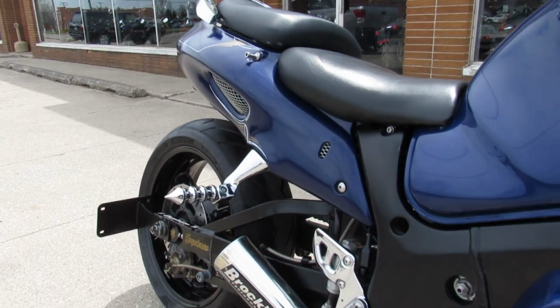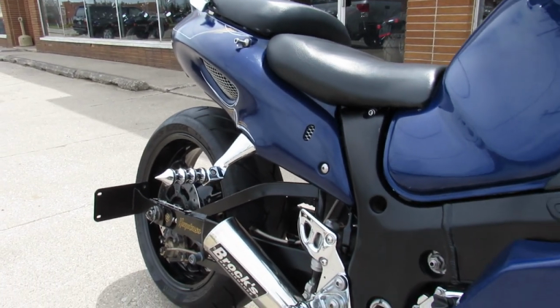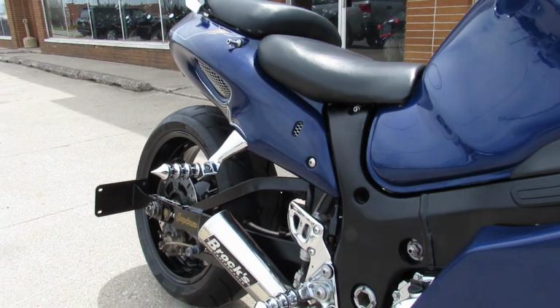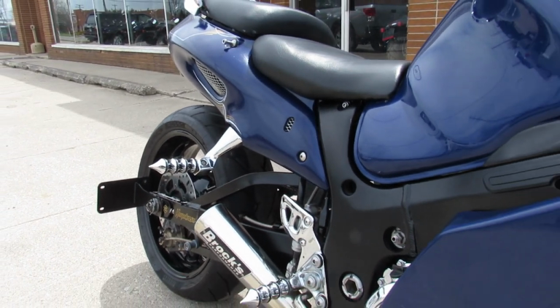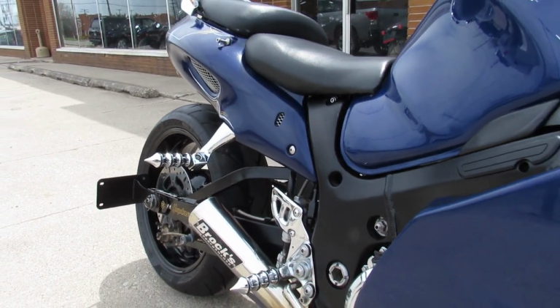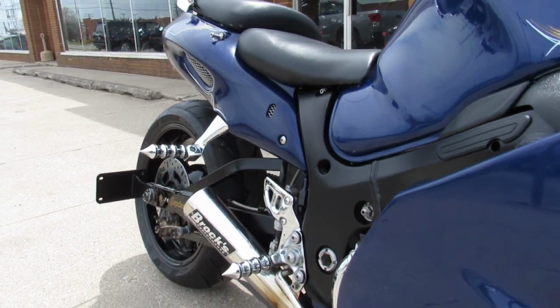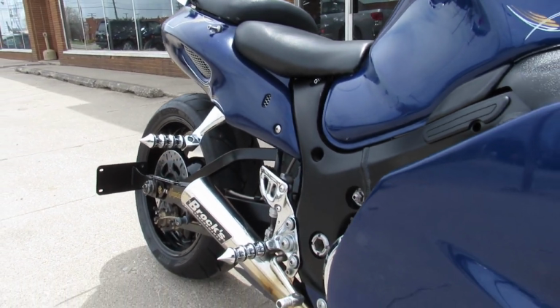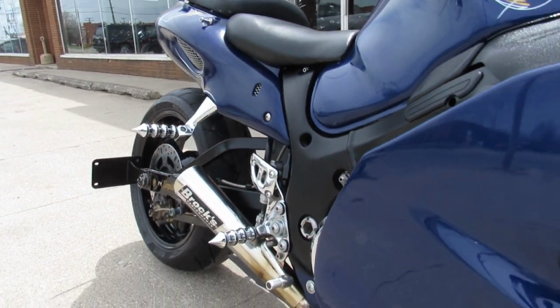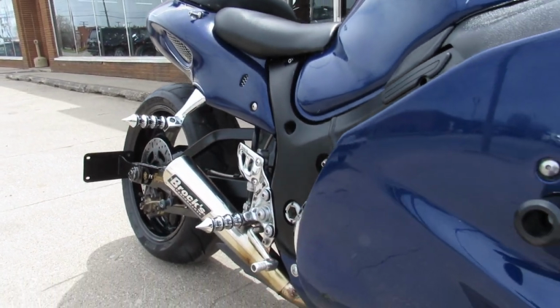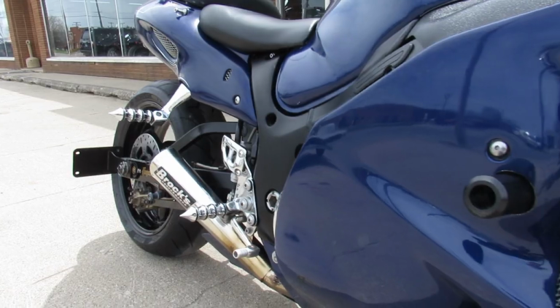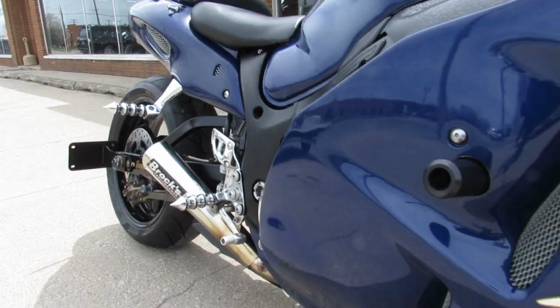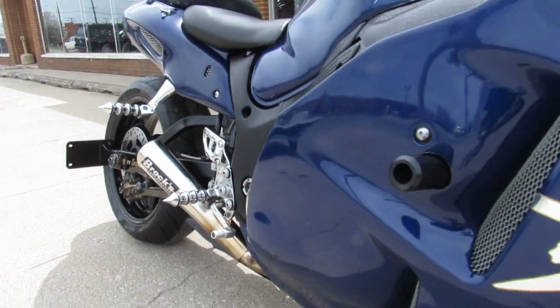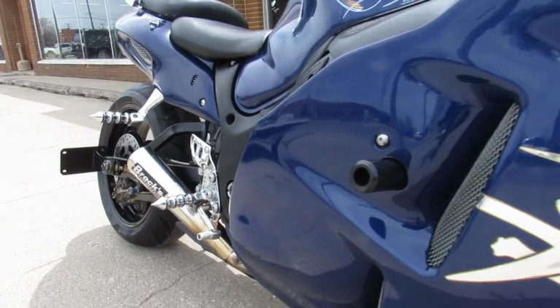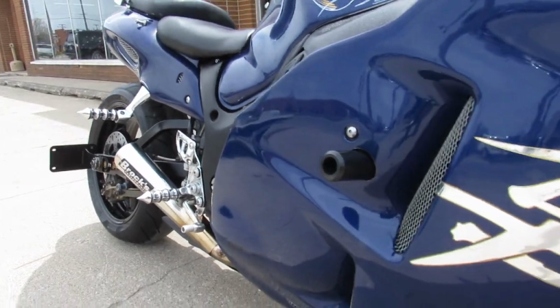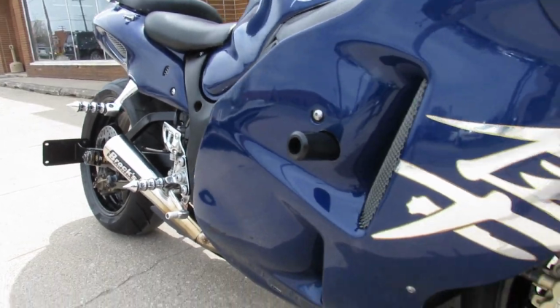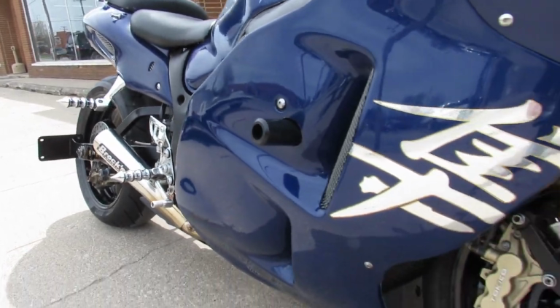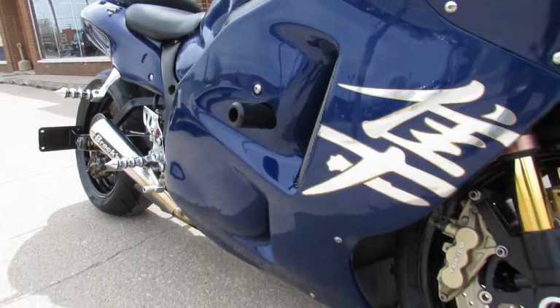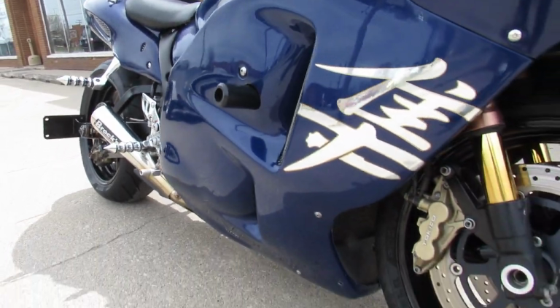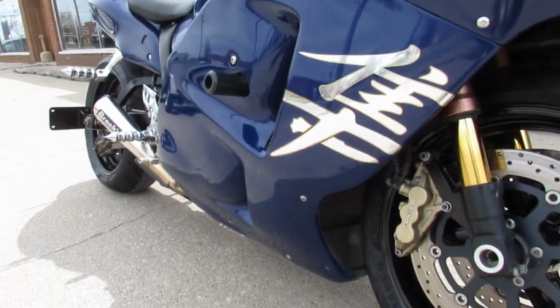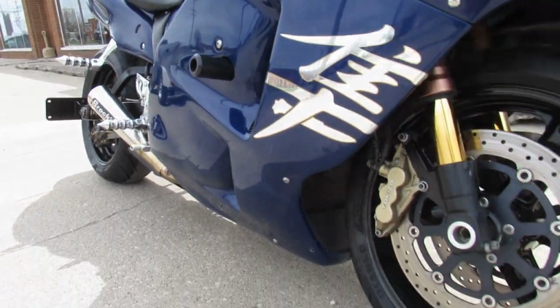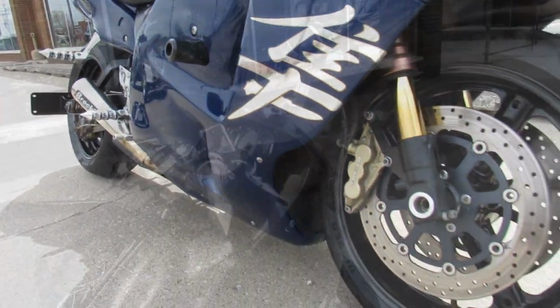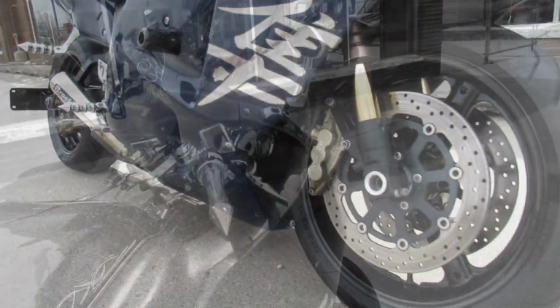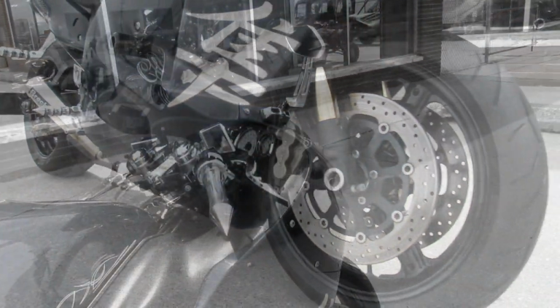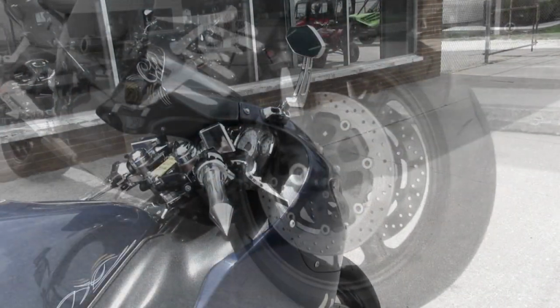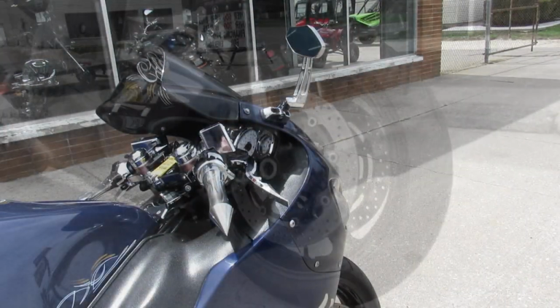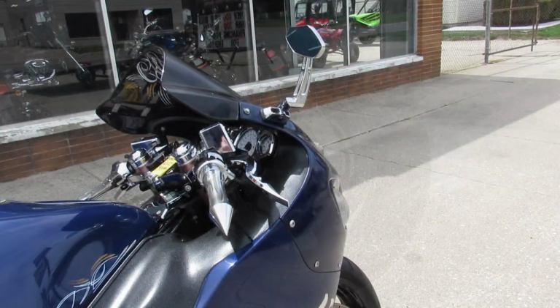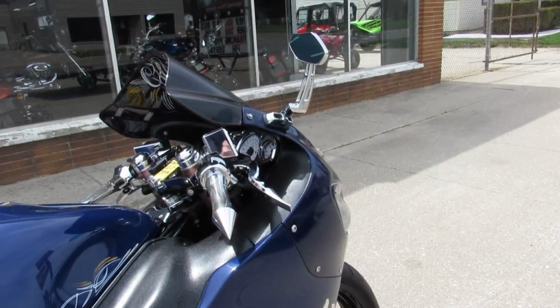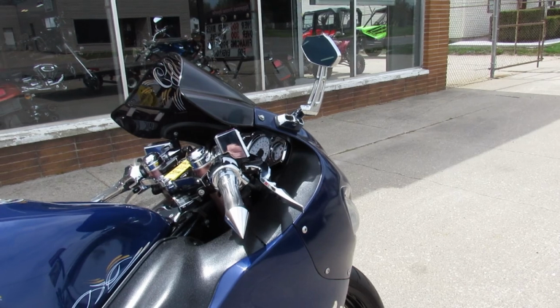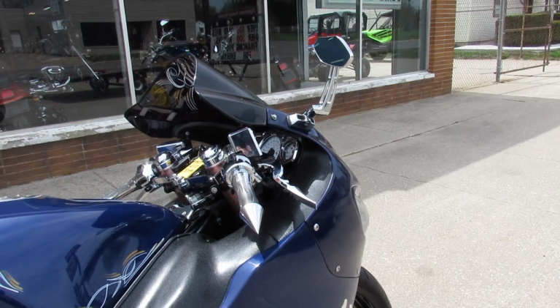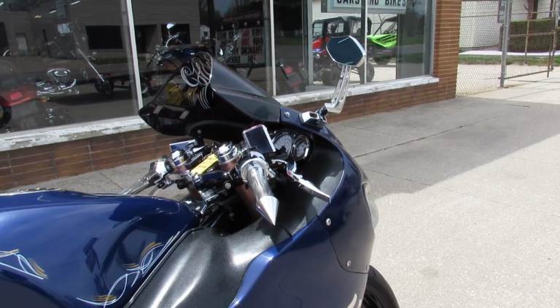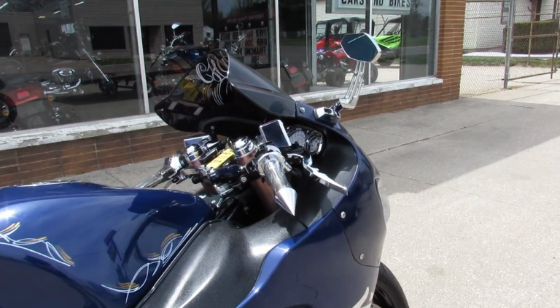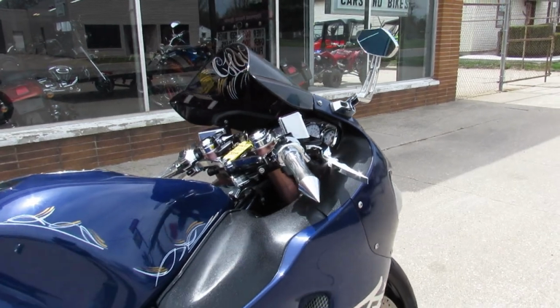It's got some extras on it. It's got the chrome triple tree, chrome switch housings, chrome levers, chrome lowers, chrome engine covers. There's just chrome all over this thing.